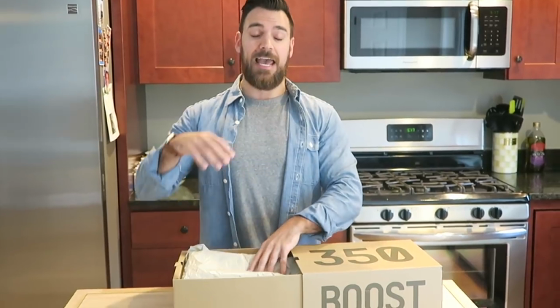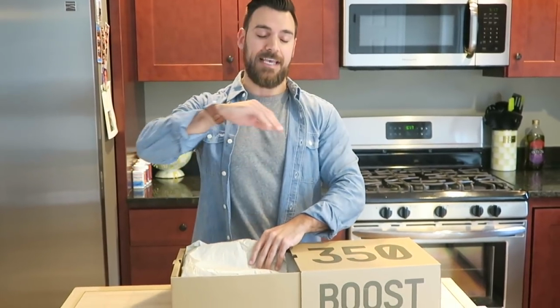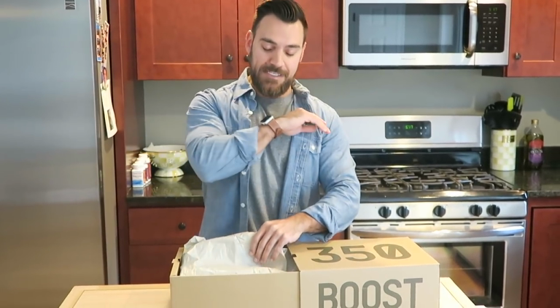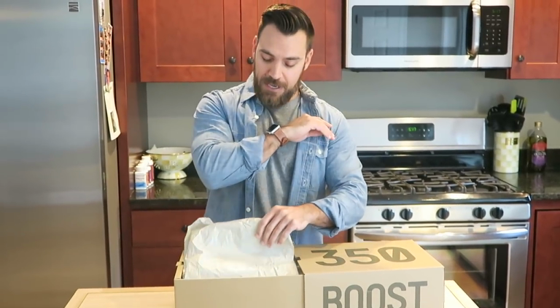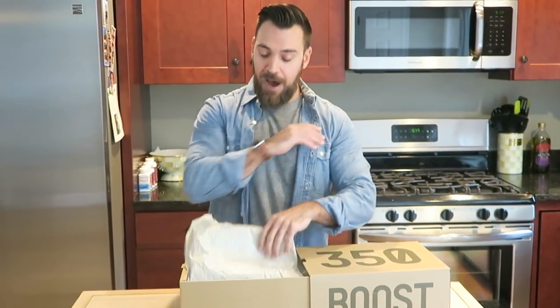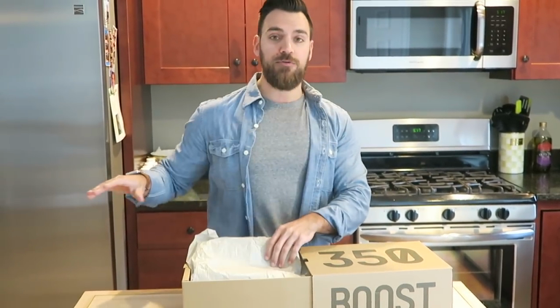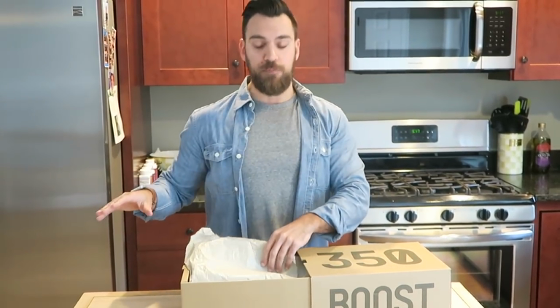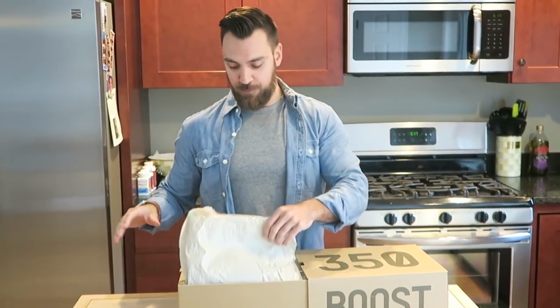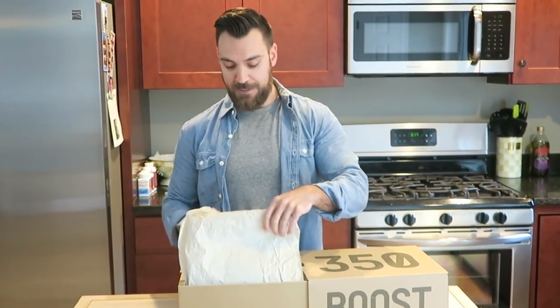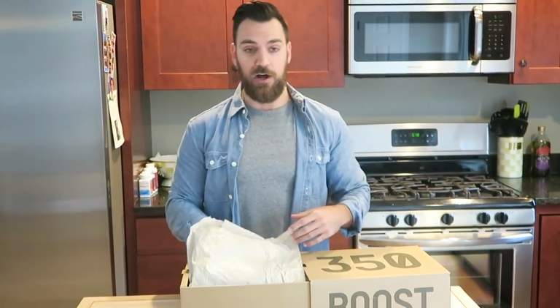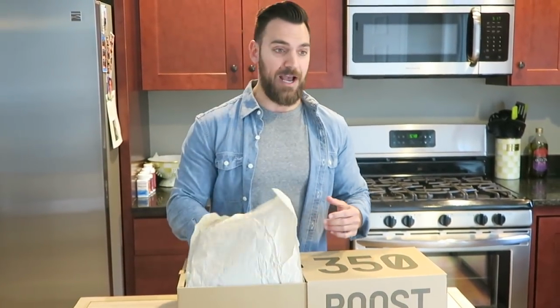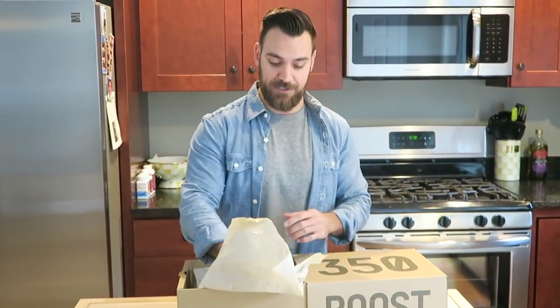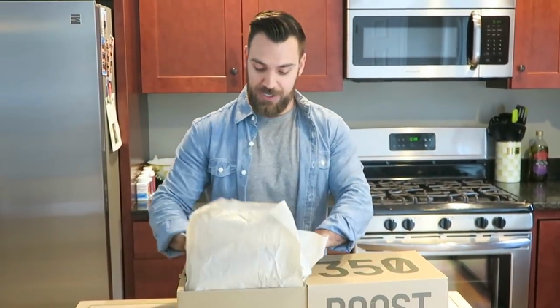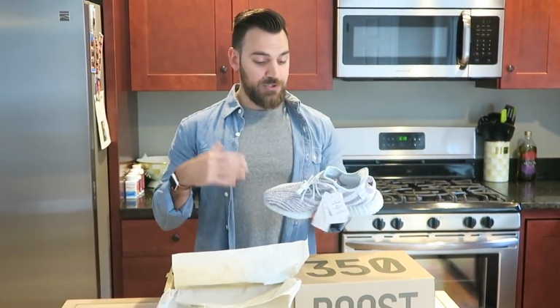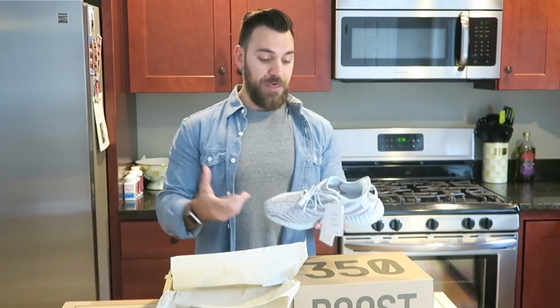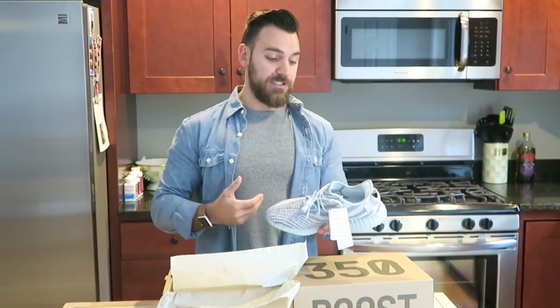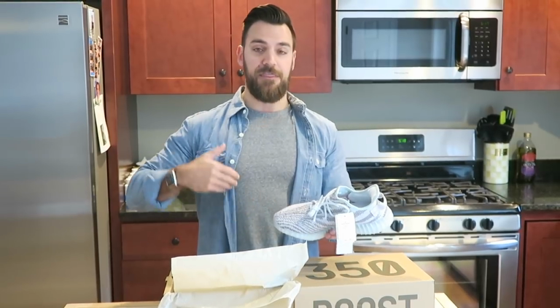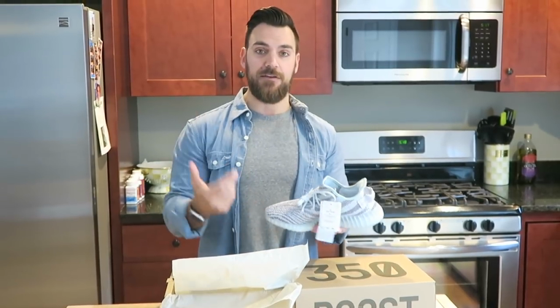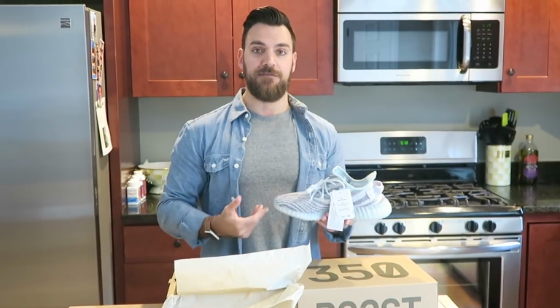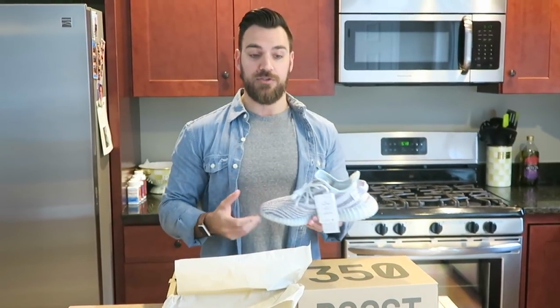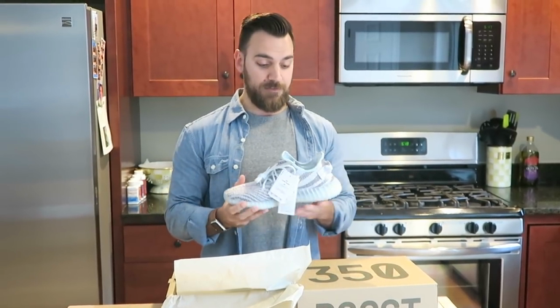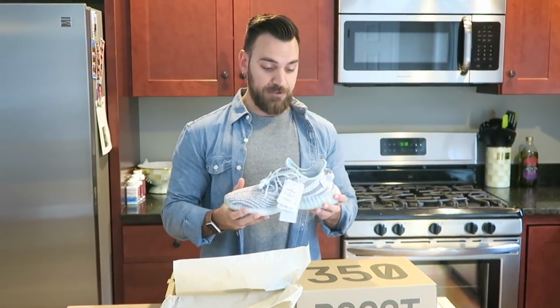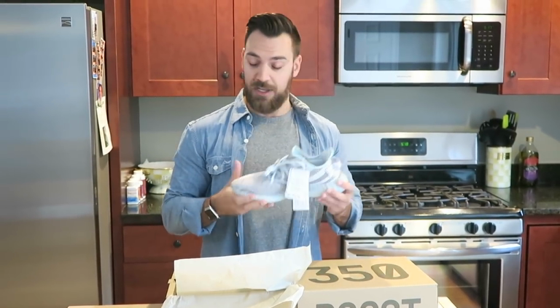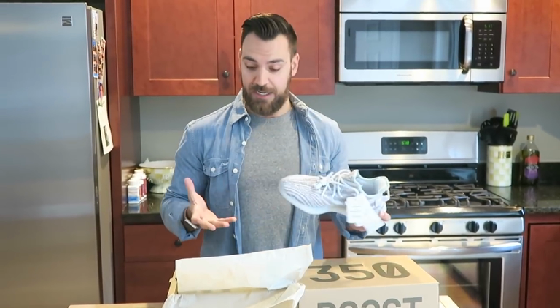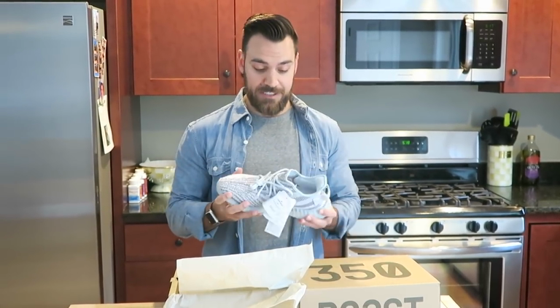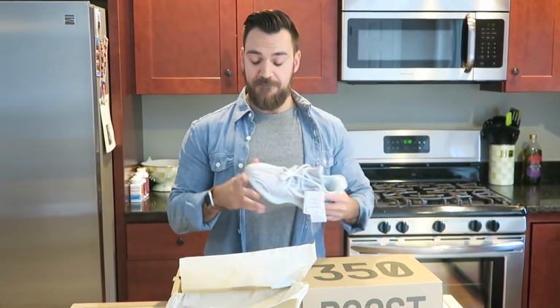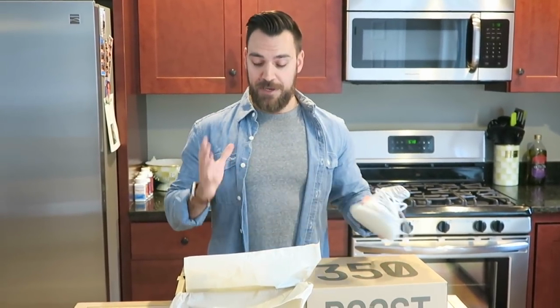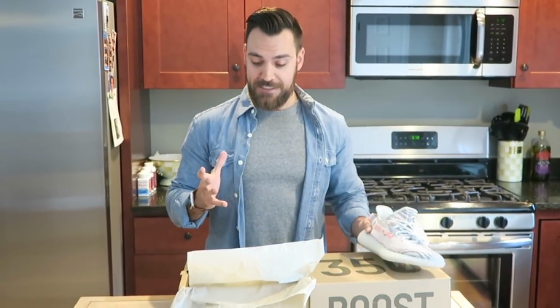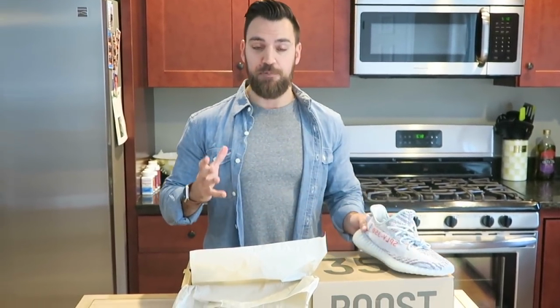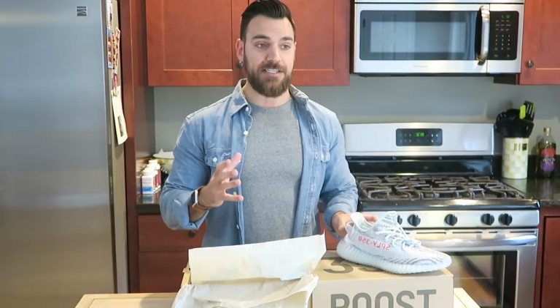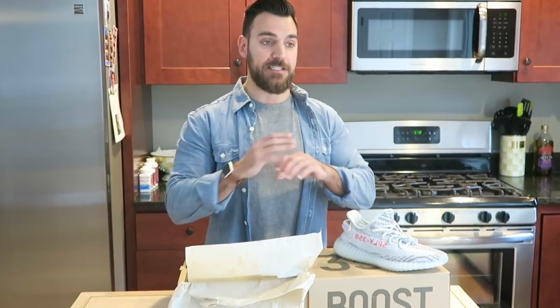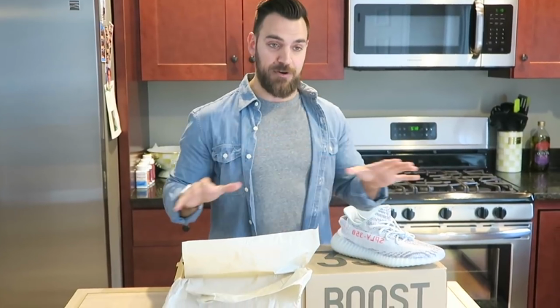StockX is my go-to place when I sell or buy sneakers. I've sold thousands and thousands of dollars worth of sneakers on StockX. Very easy, pleasant experience.